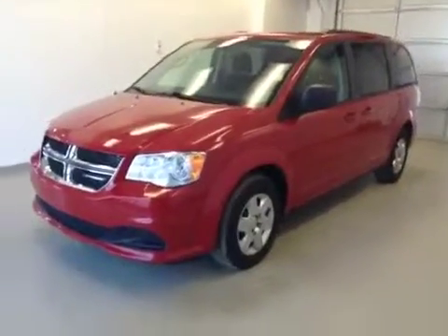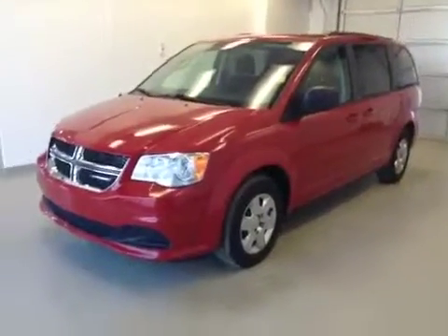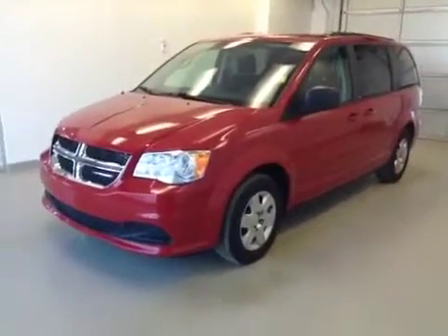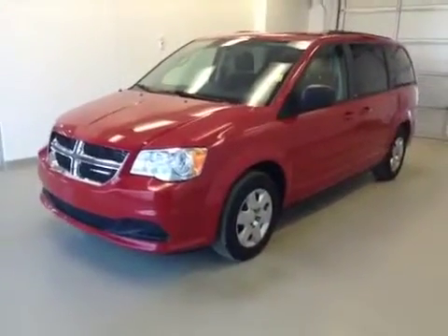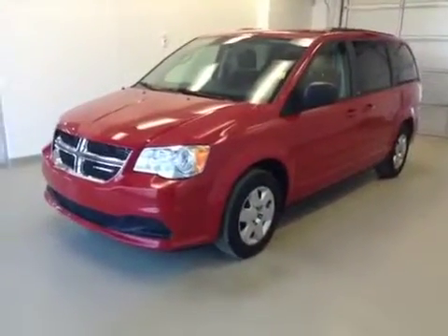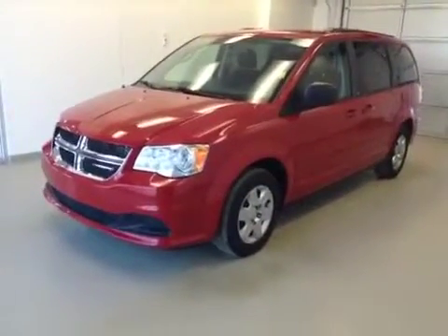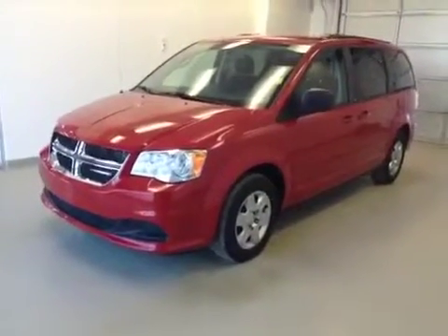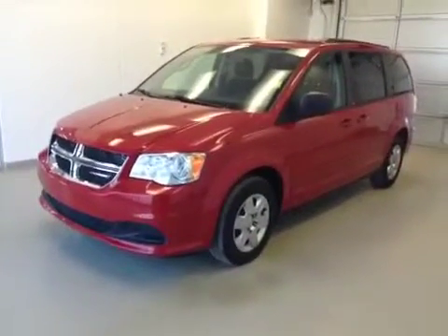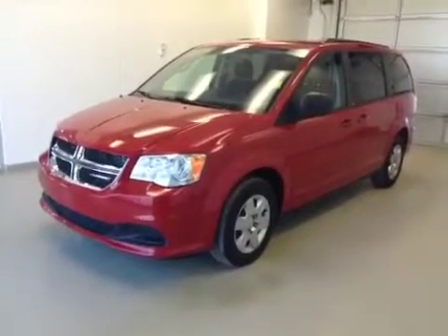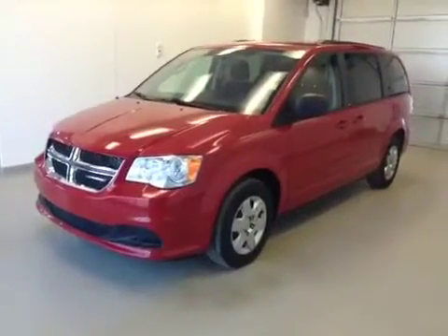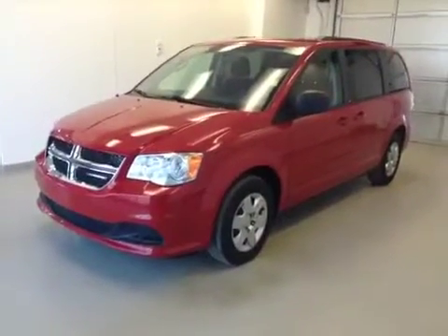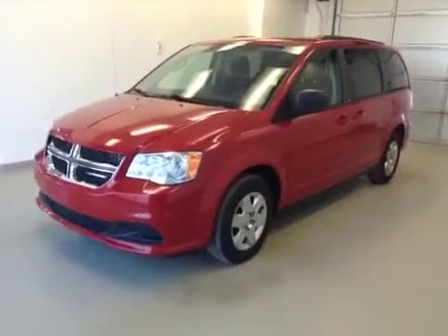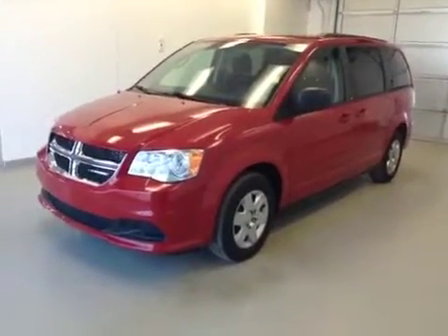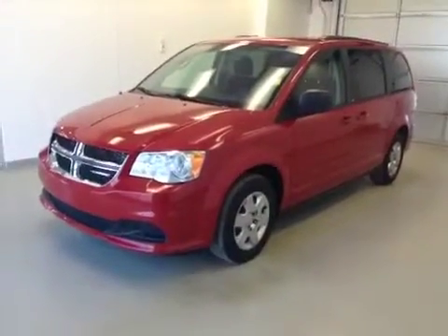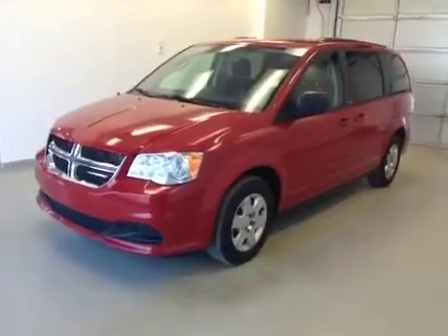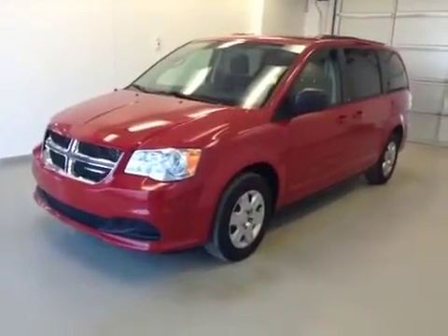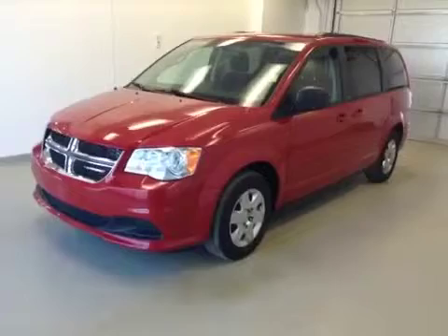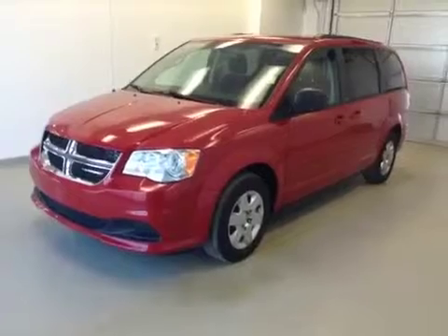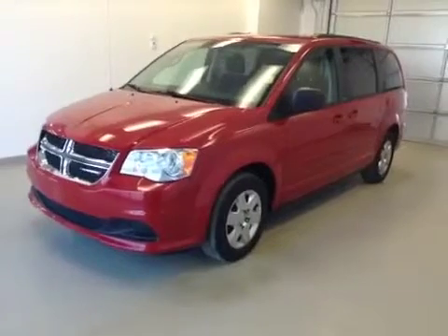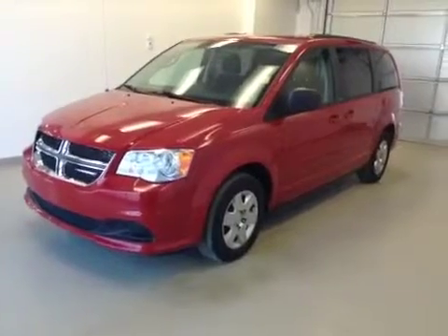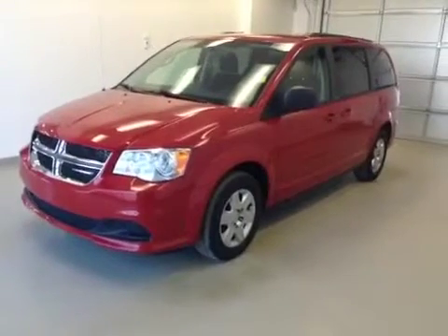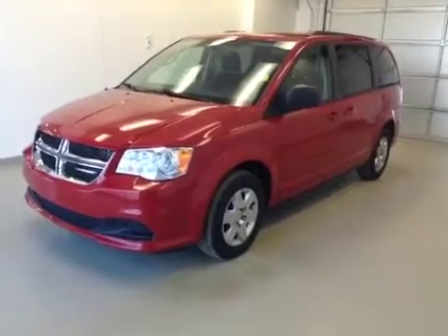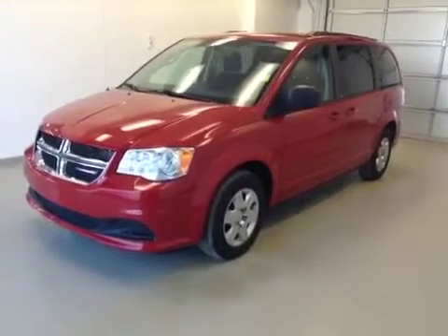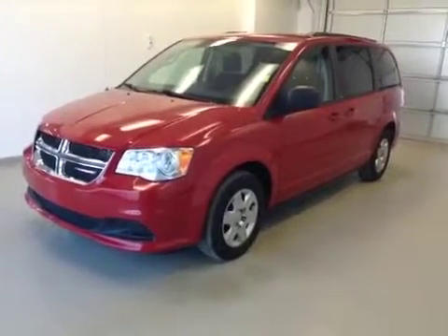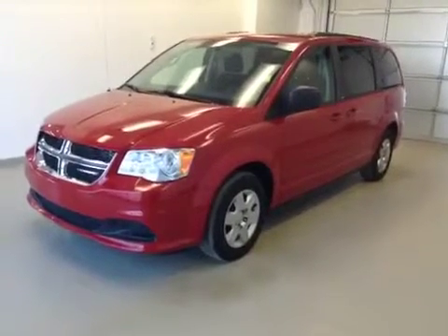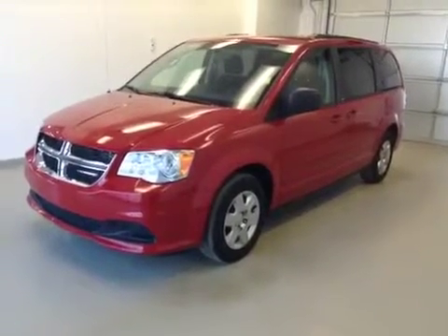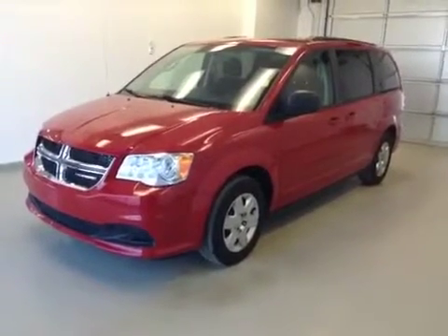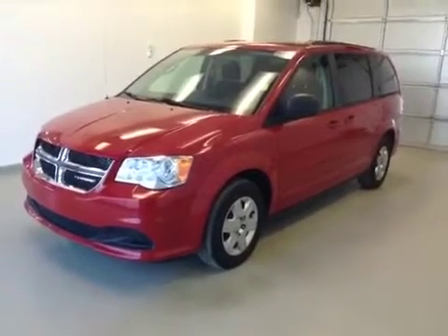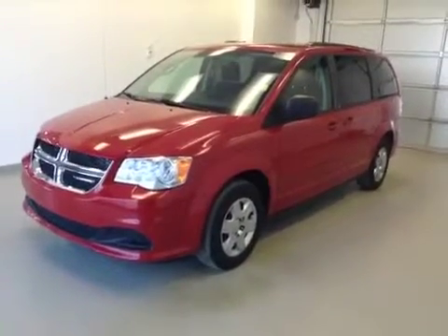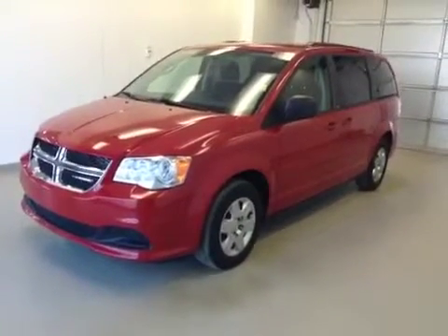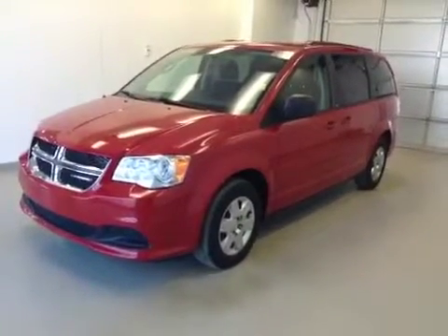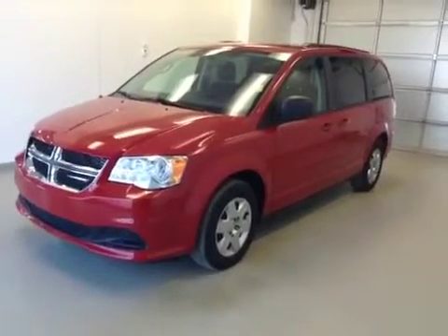Once again, this is stock number 132309, a 2012 Dodge Grand Caravan. Exterior color is red.